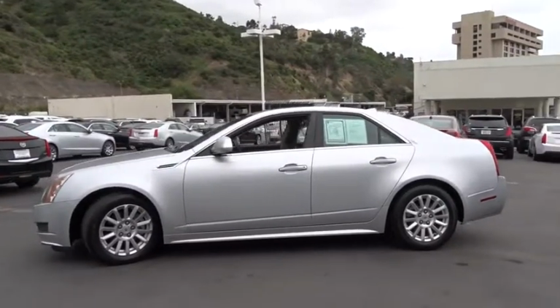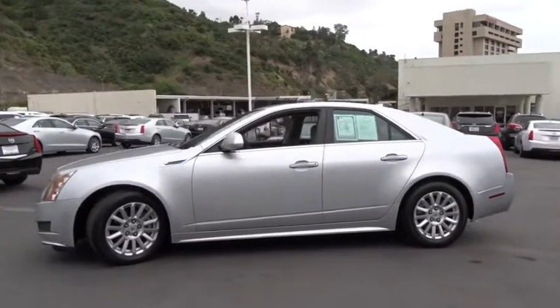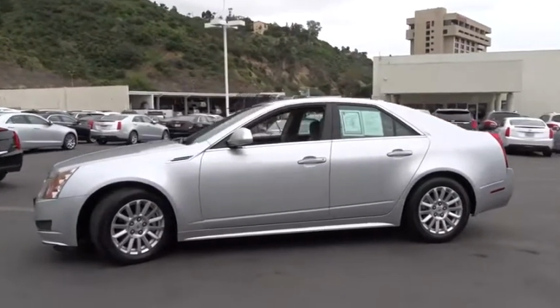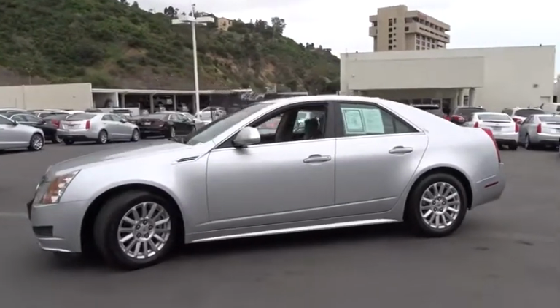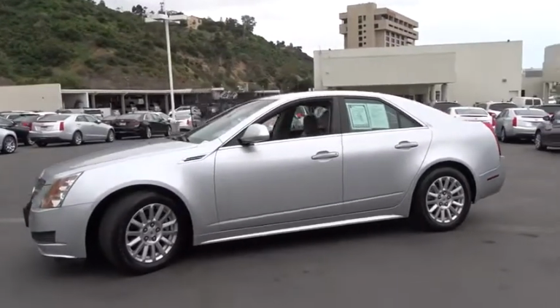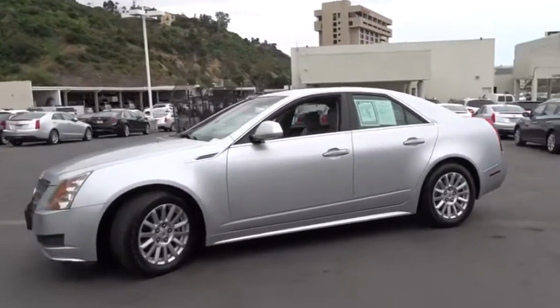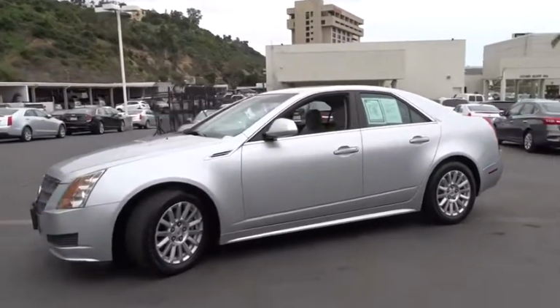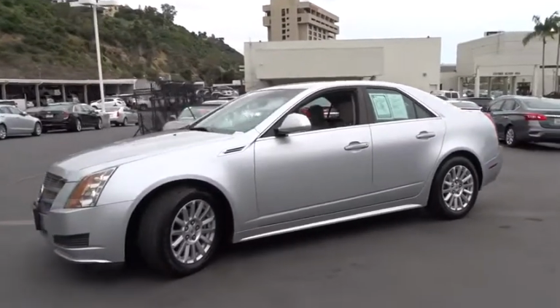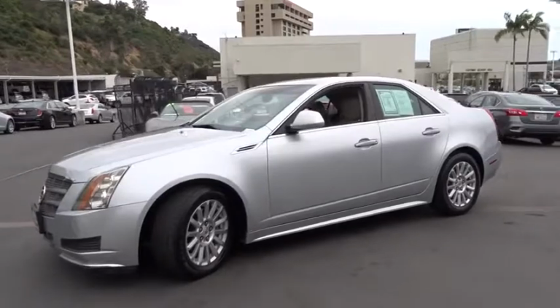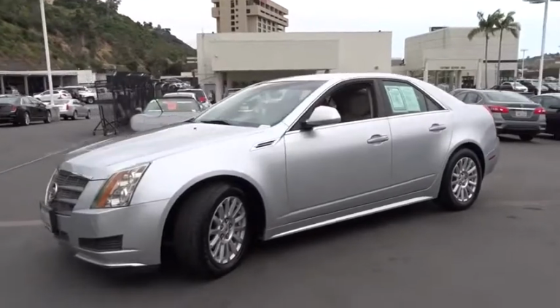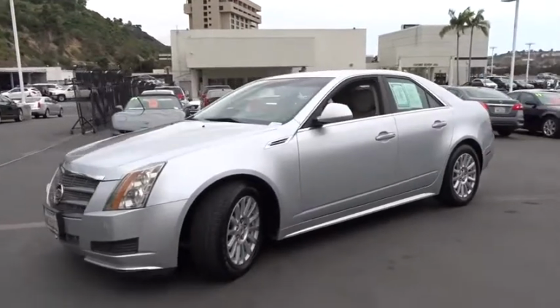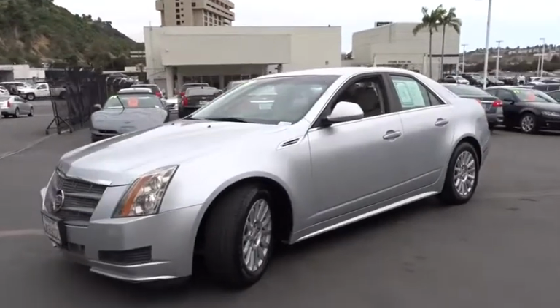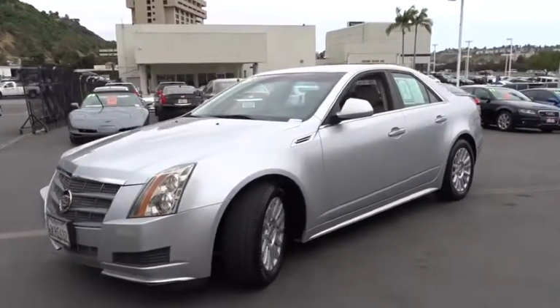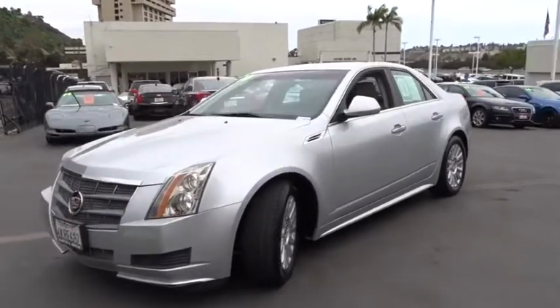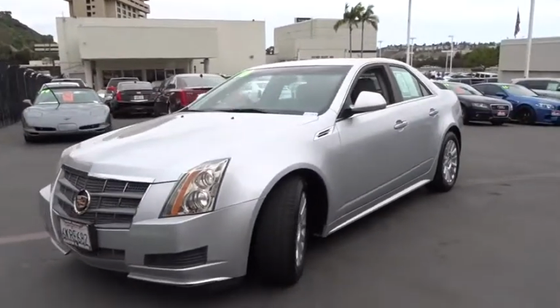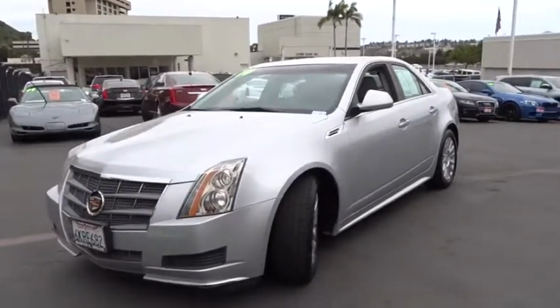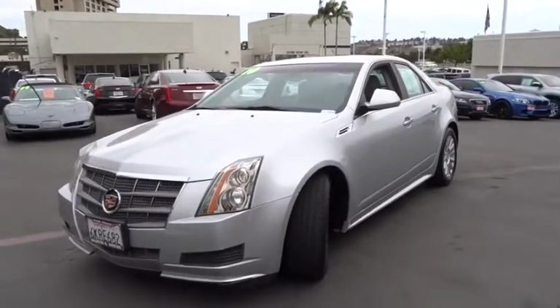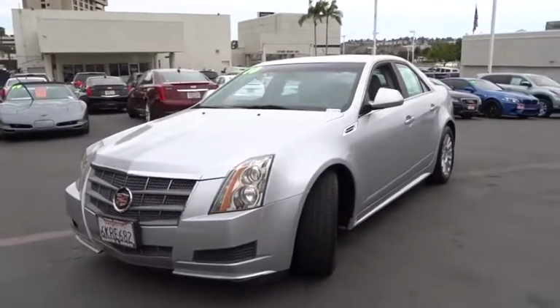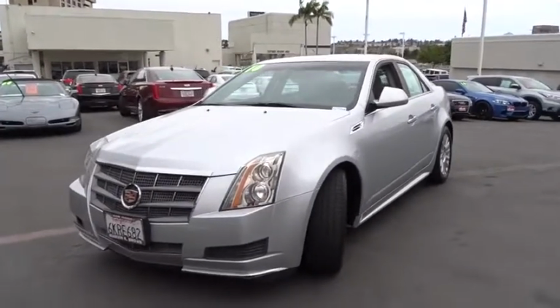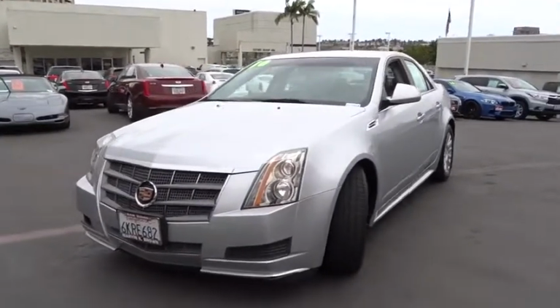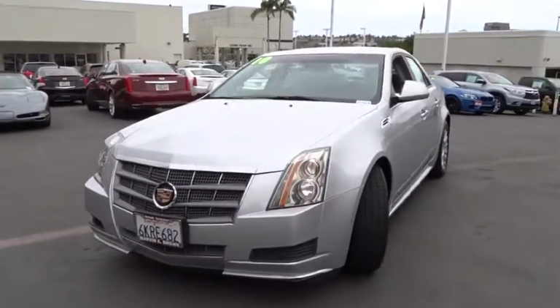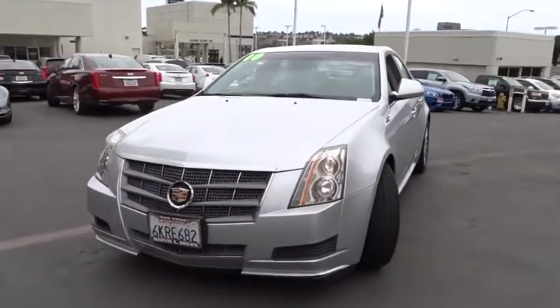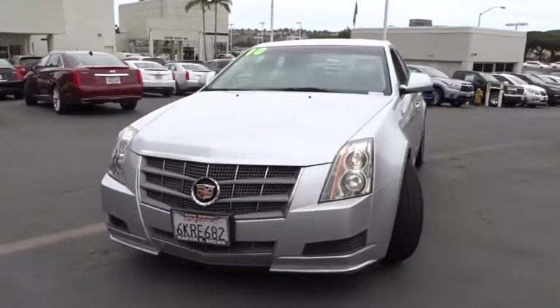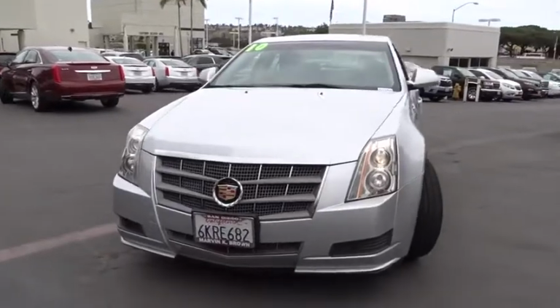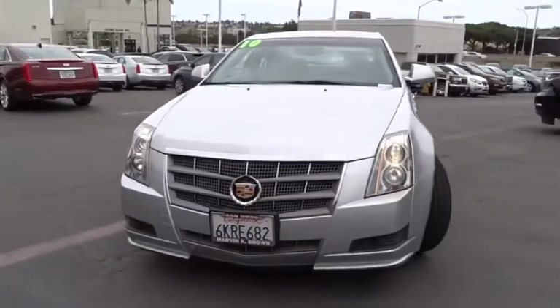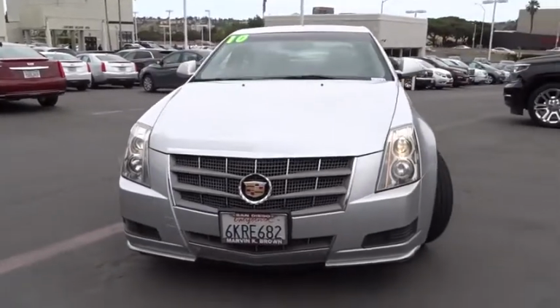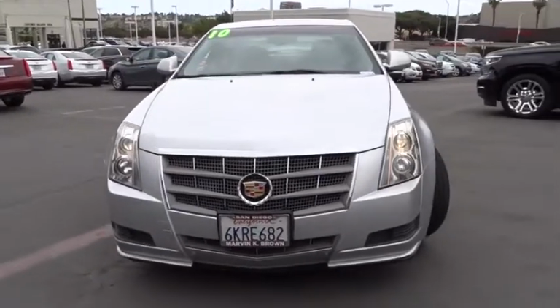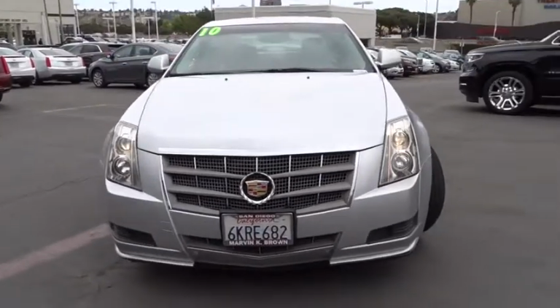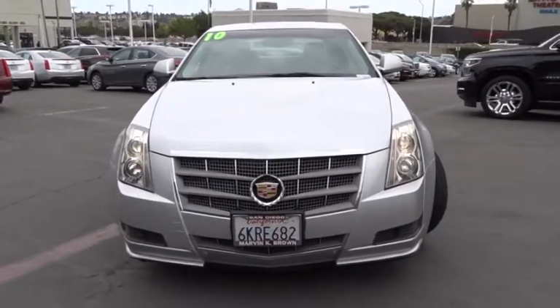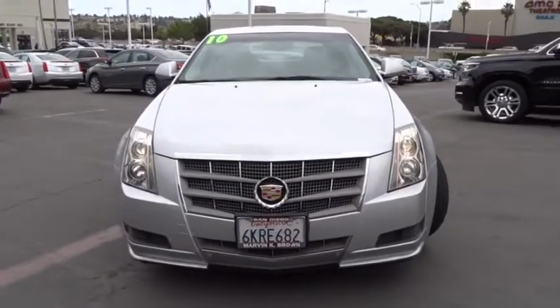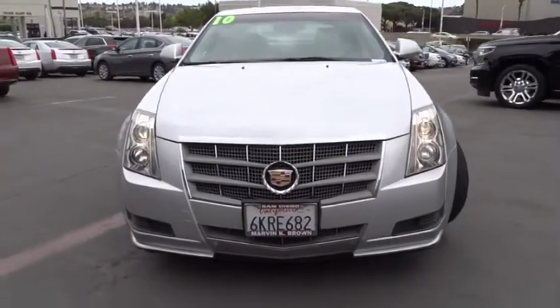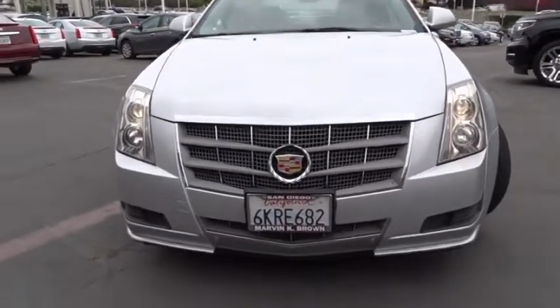Auto-dimming rear-view mirror, floor mats, four-wheel disc brakes, aluminum wheels, climate control, AM-FM stereo radio, premium sound system, rear defrost, child safety locks, bucket seats.